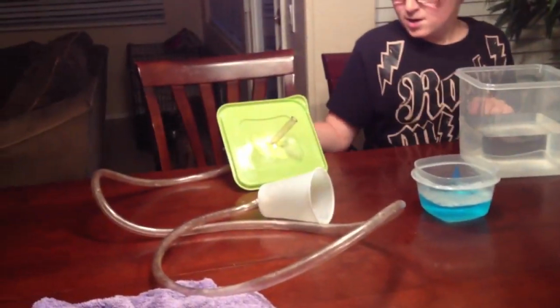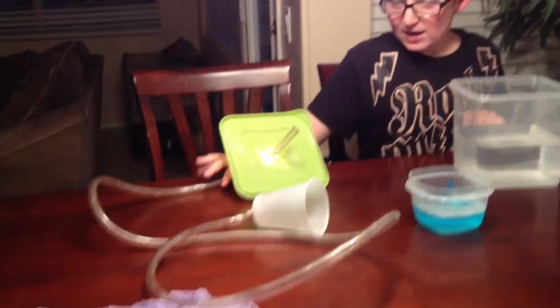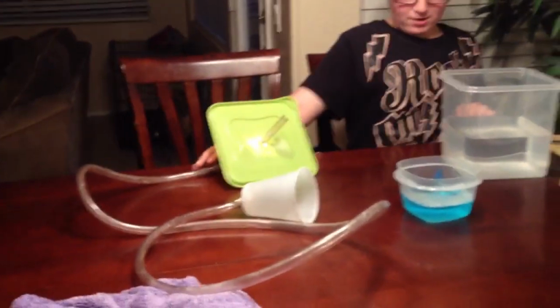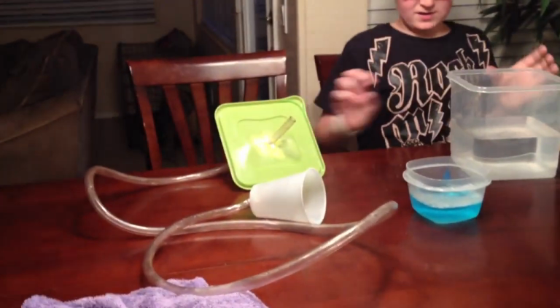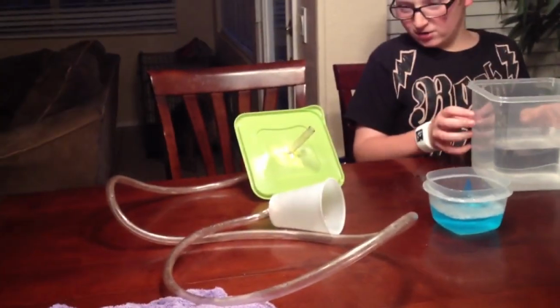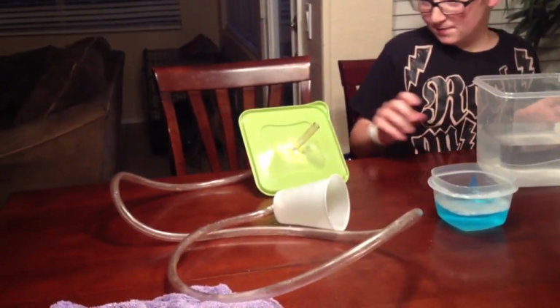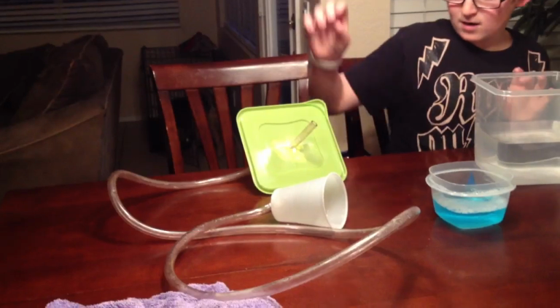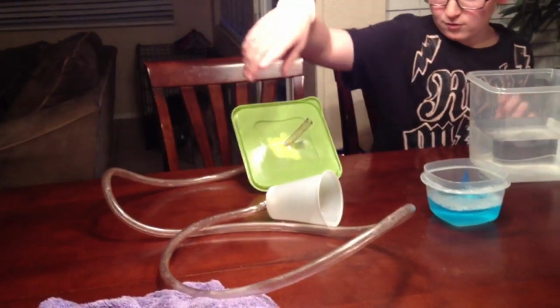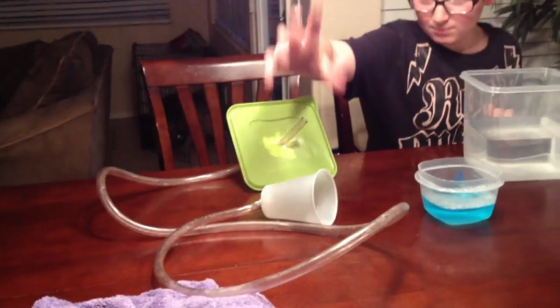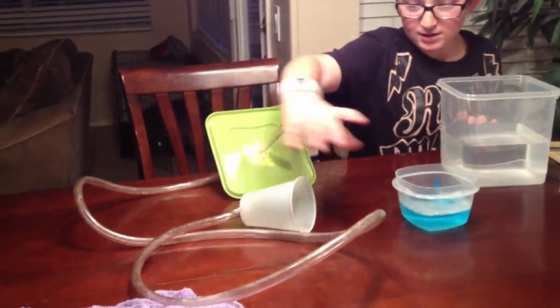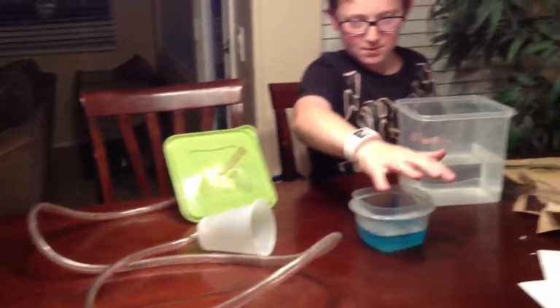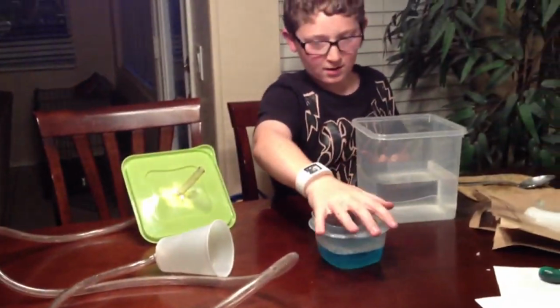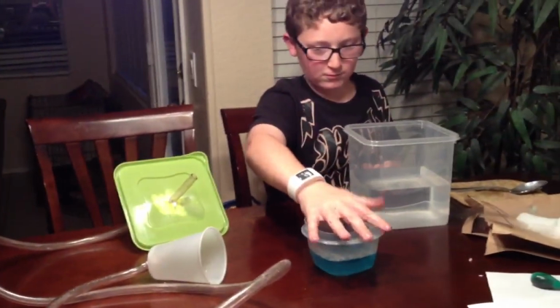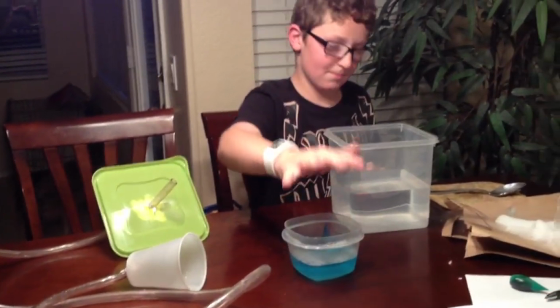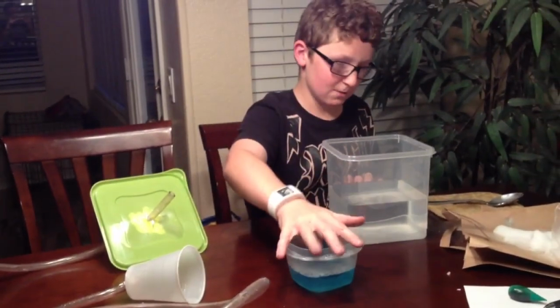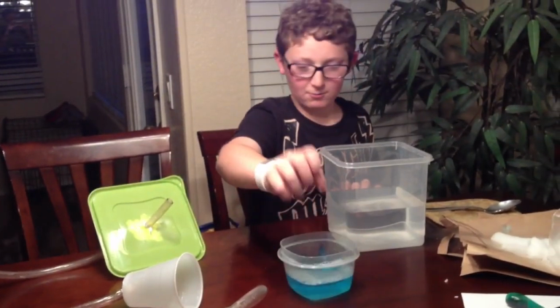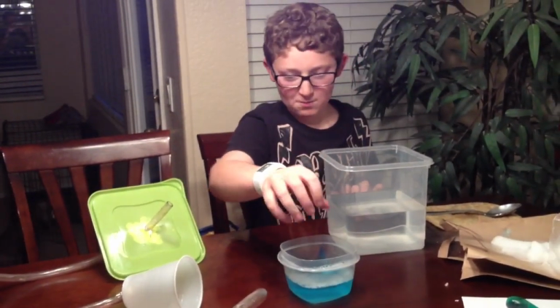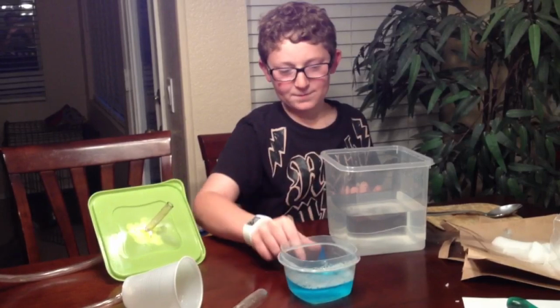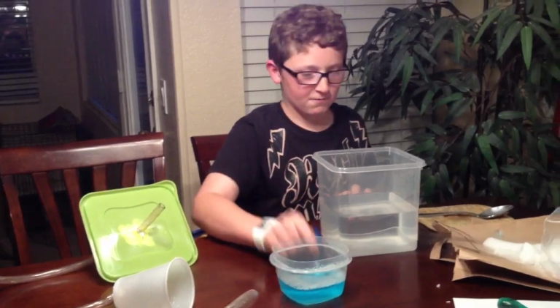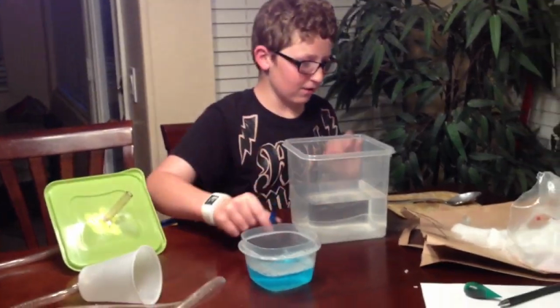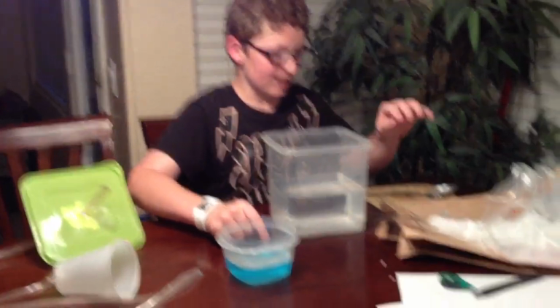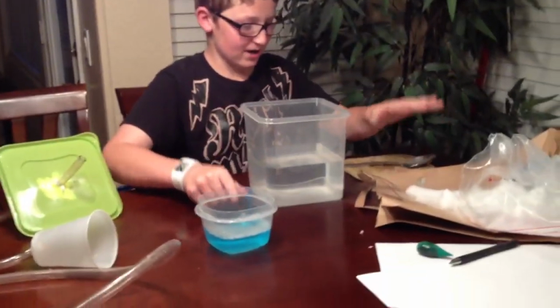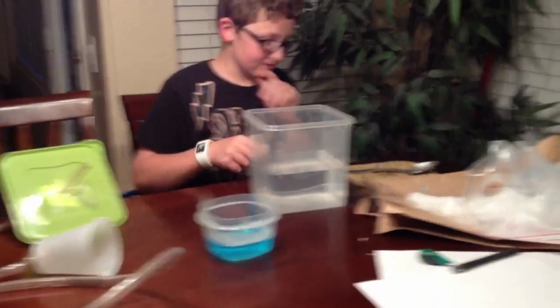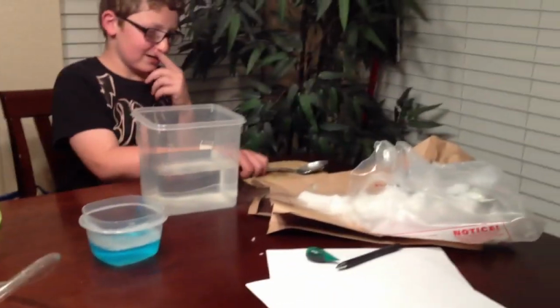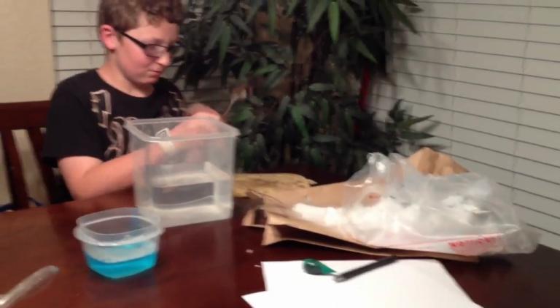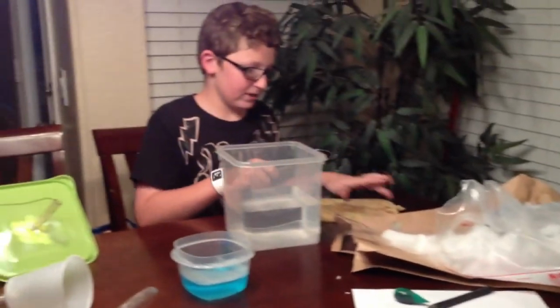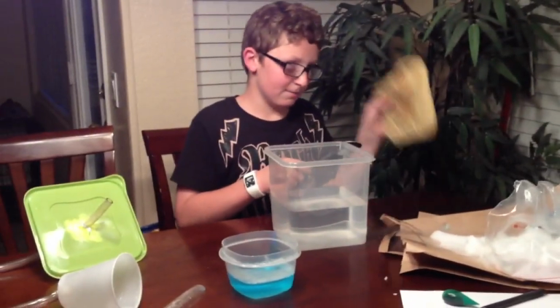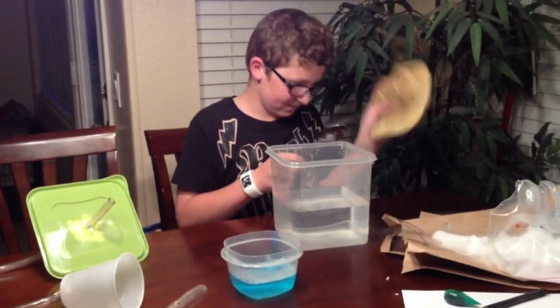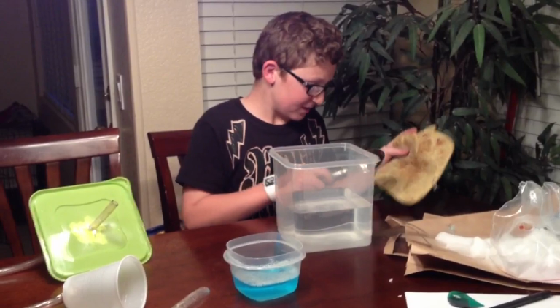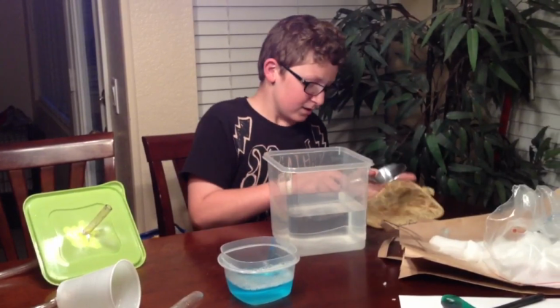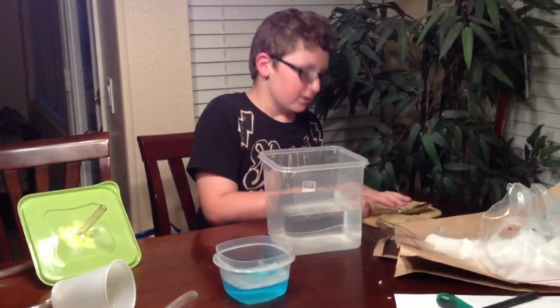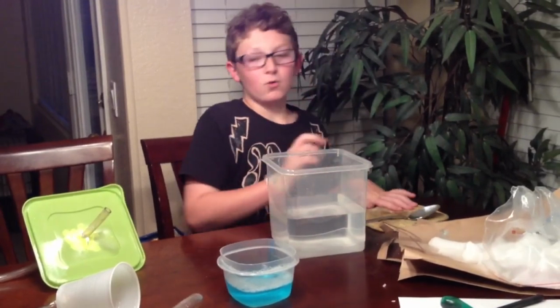What I have here is a container, a tube, a plastic cup, a tub of water with soap in it, food coloring, dry ice, a spoon, and a pot holder.